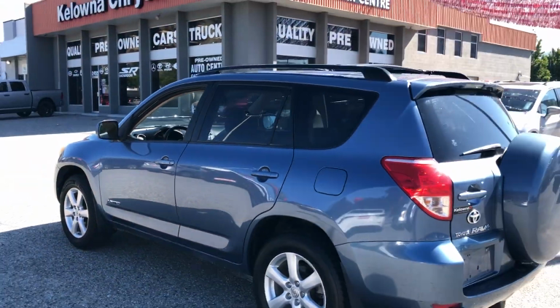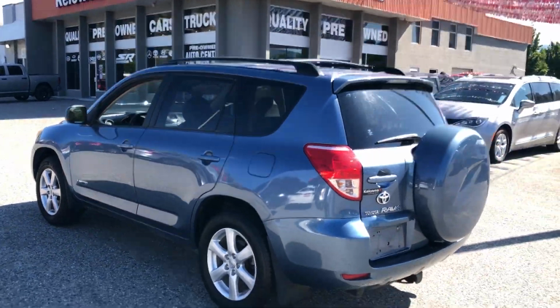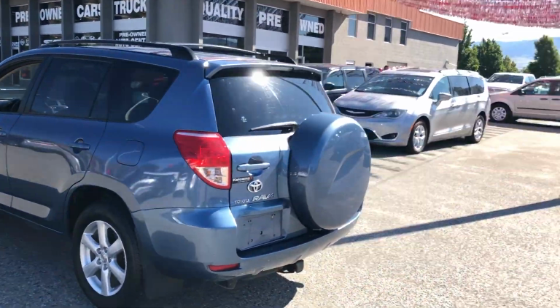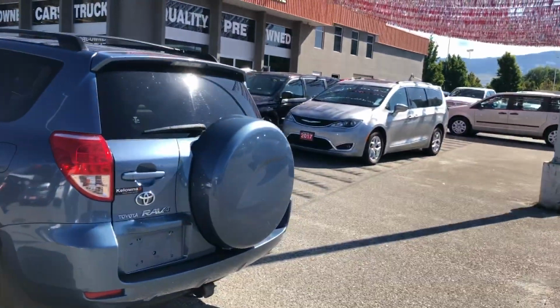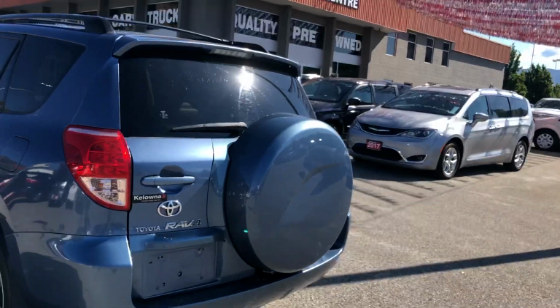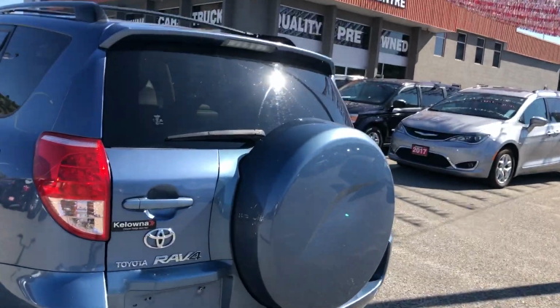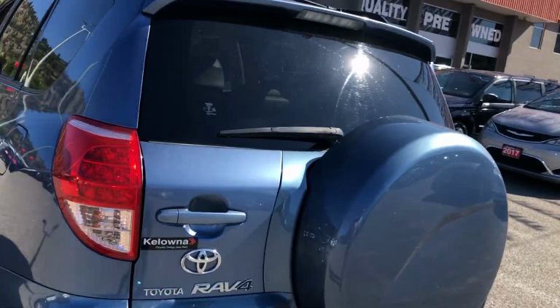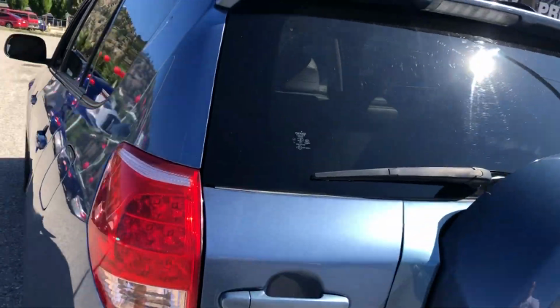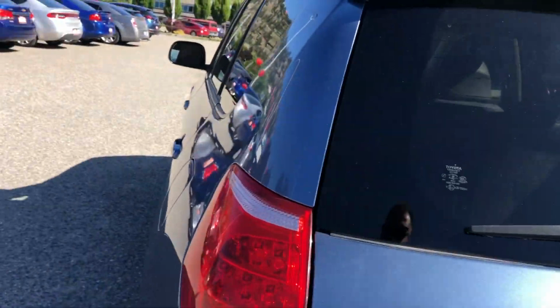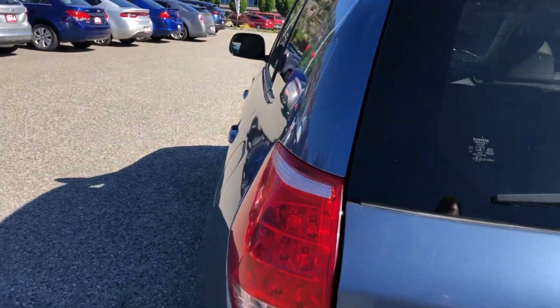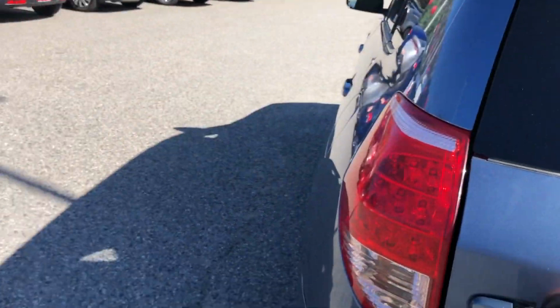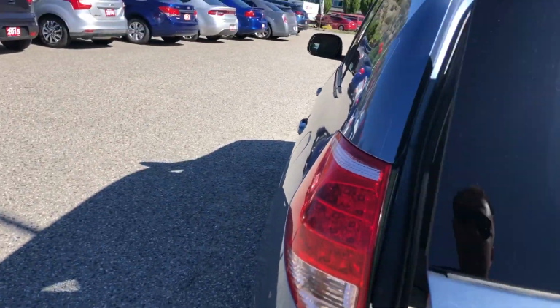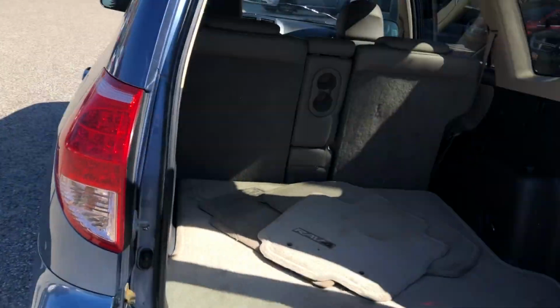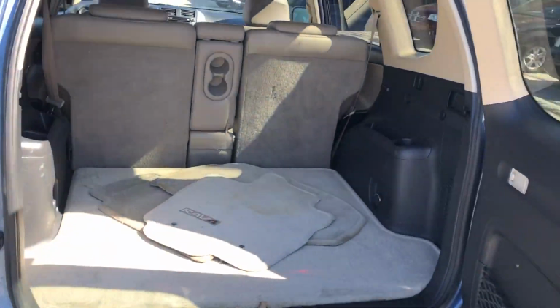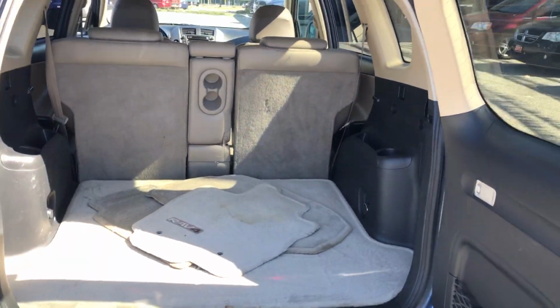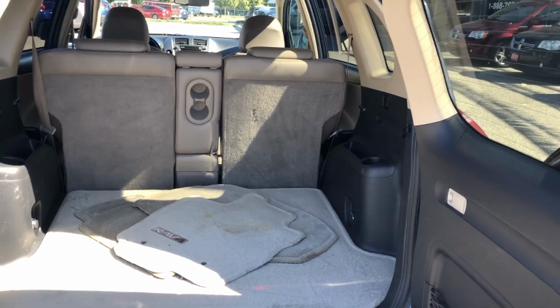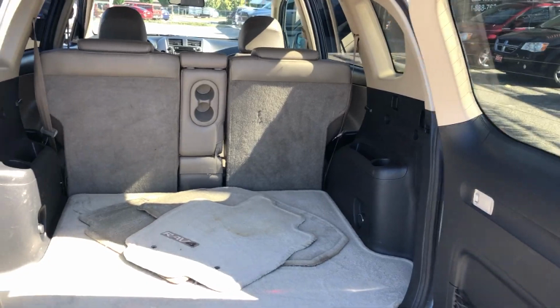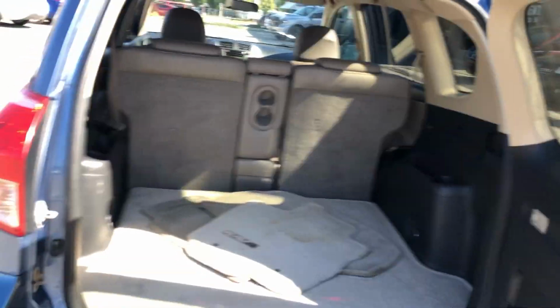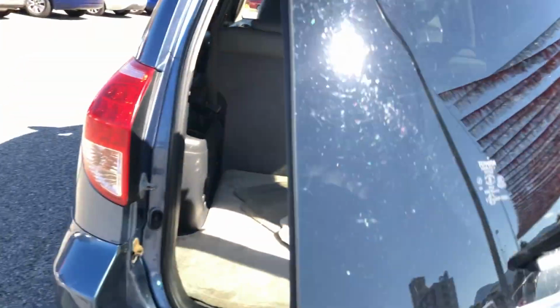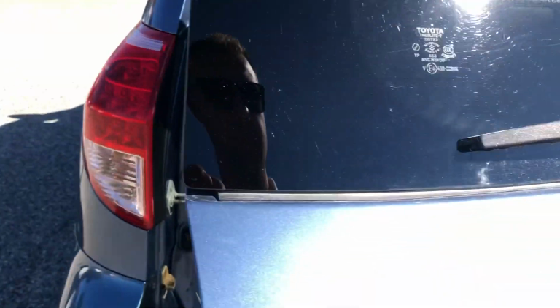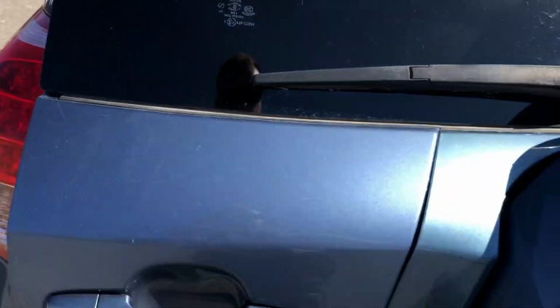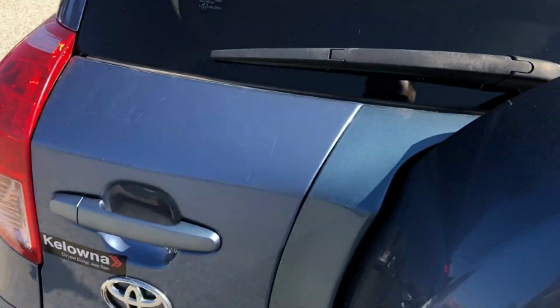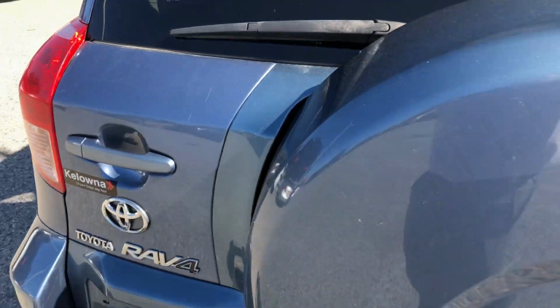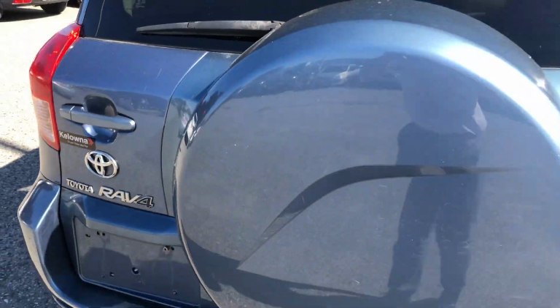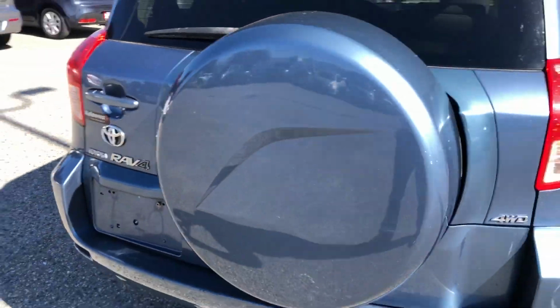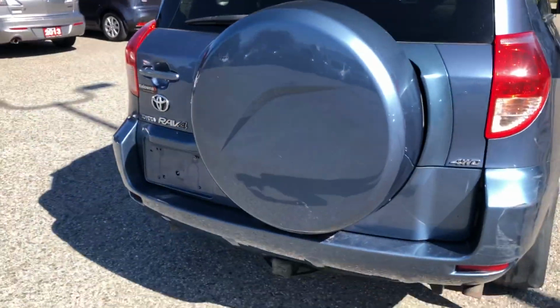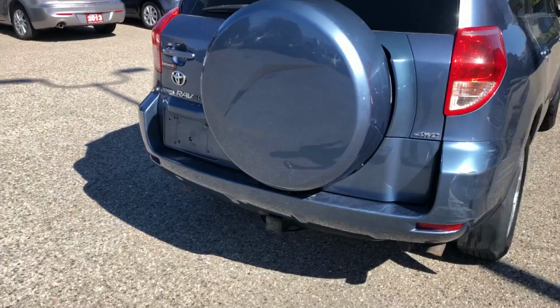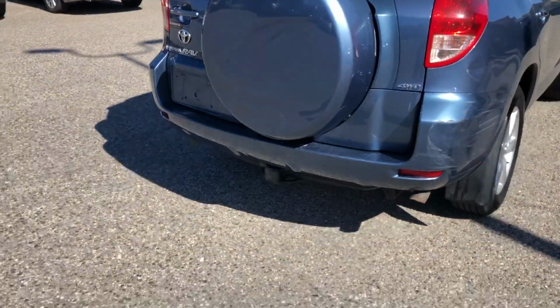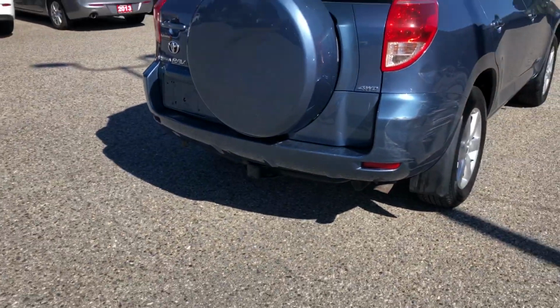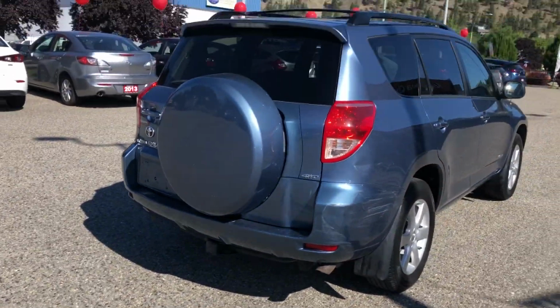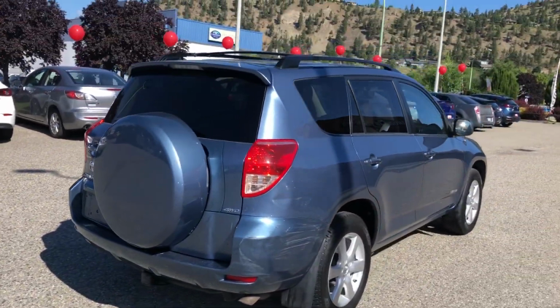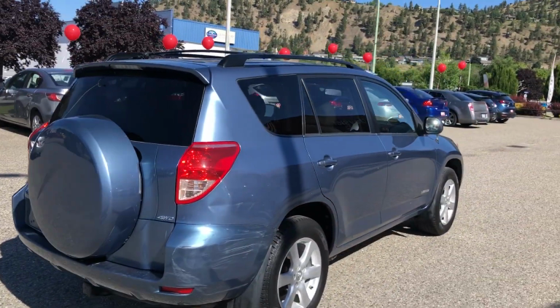It's got the roof rails on it. Tons of space in the back here. Spare under the cover there. A hitch there, if you want to tow a little bit of a trailer.